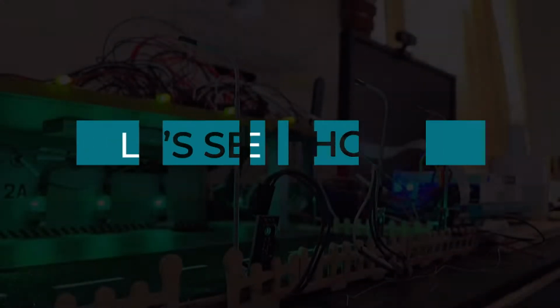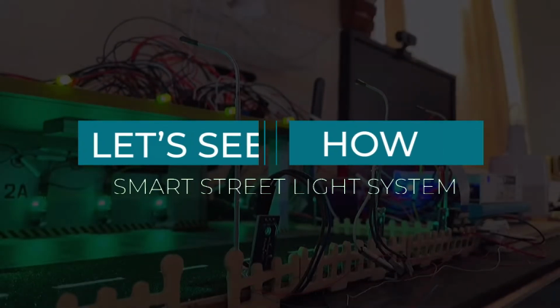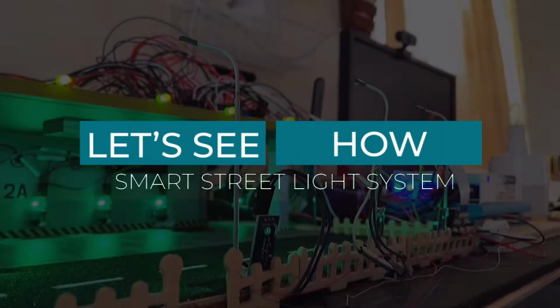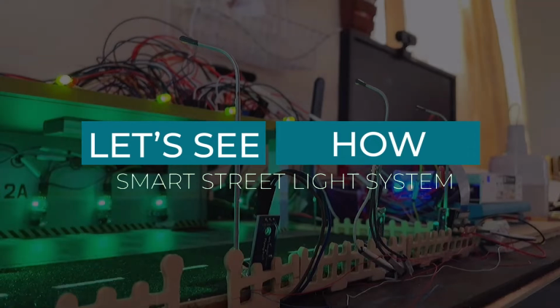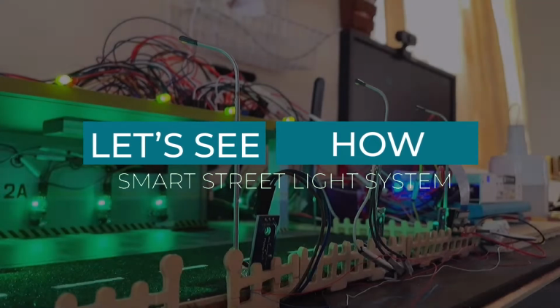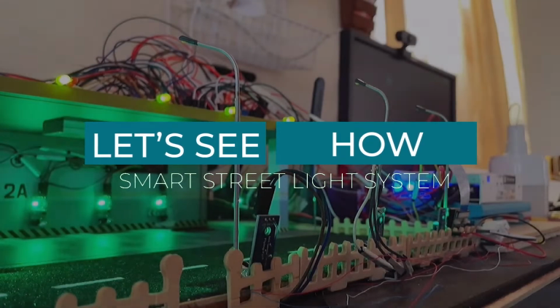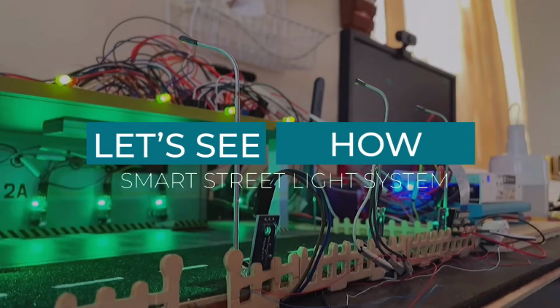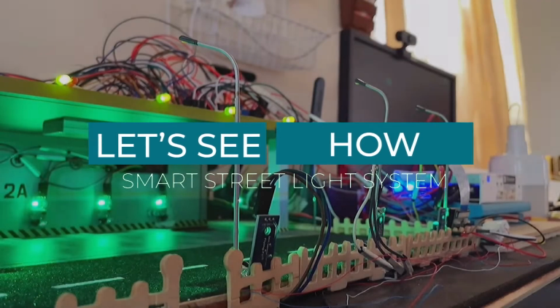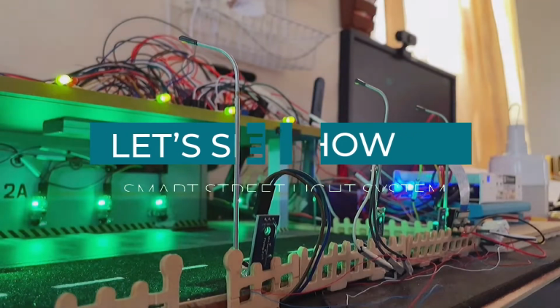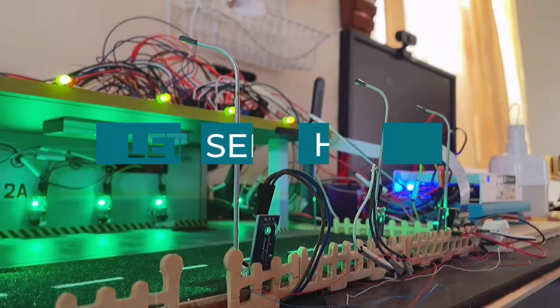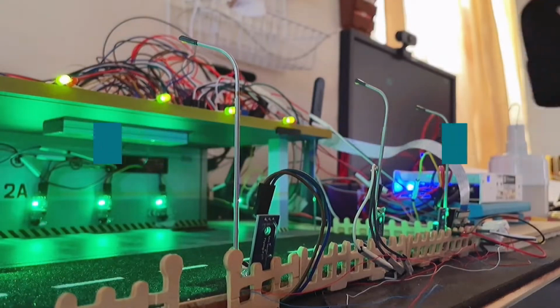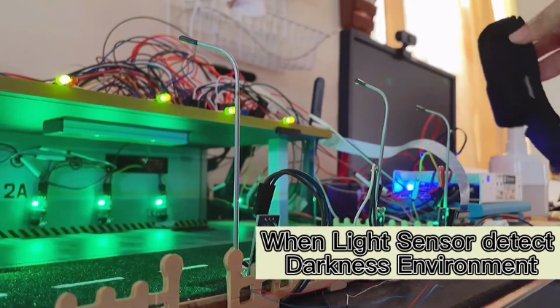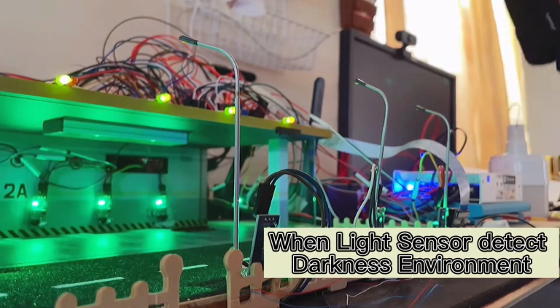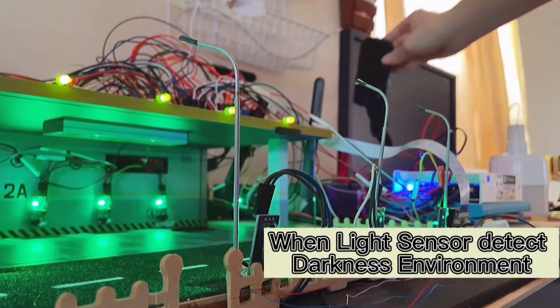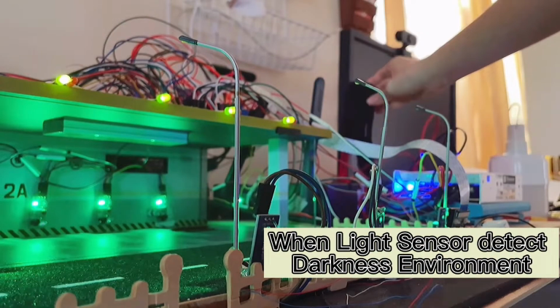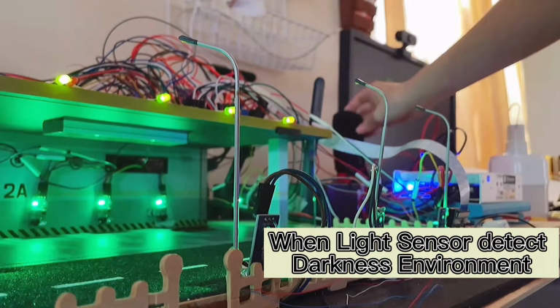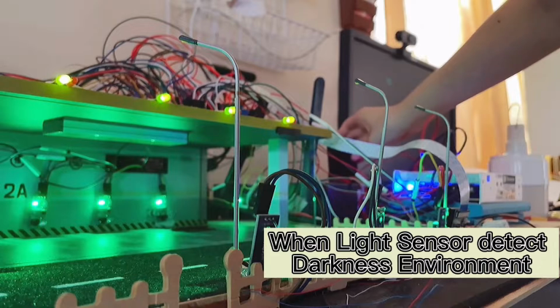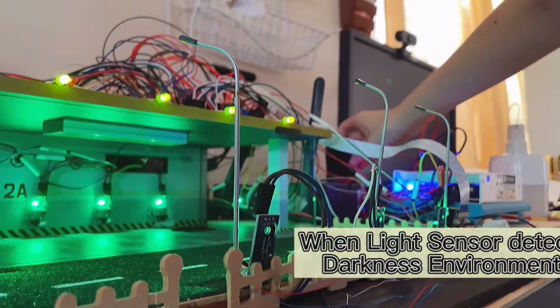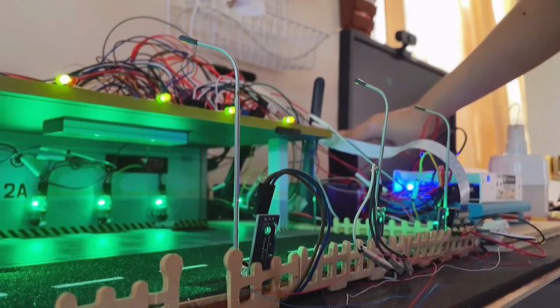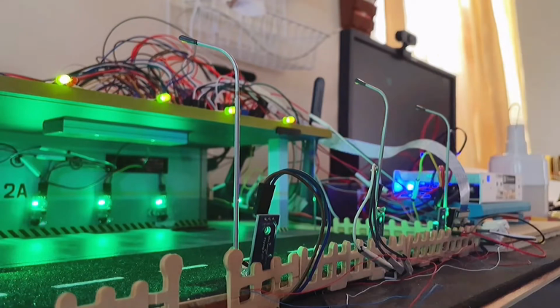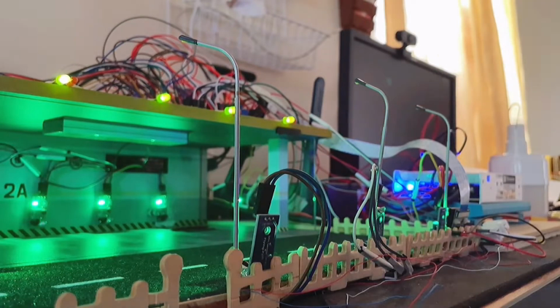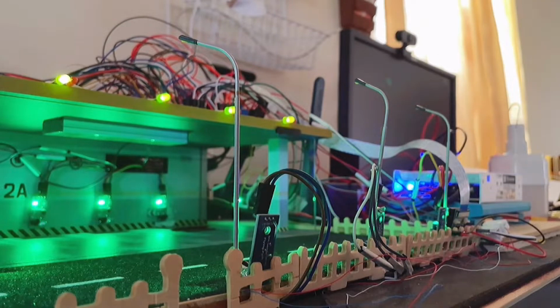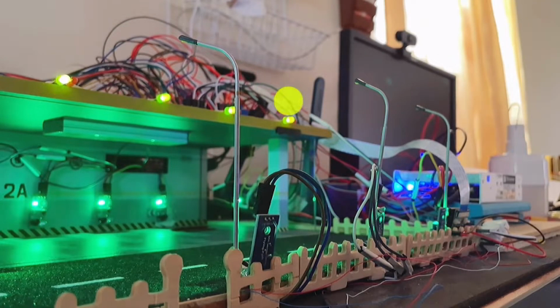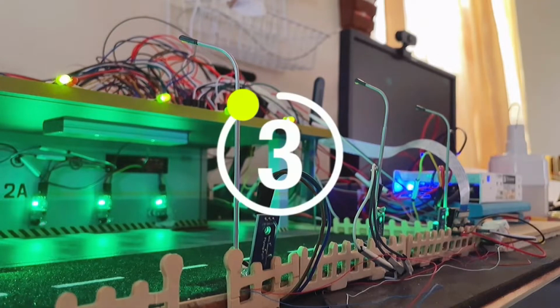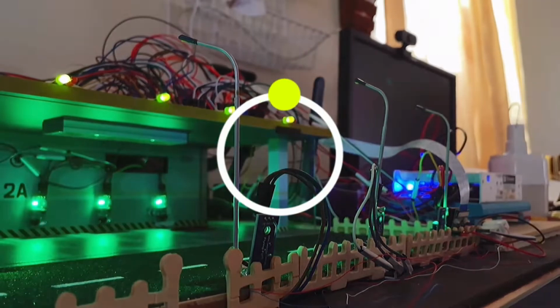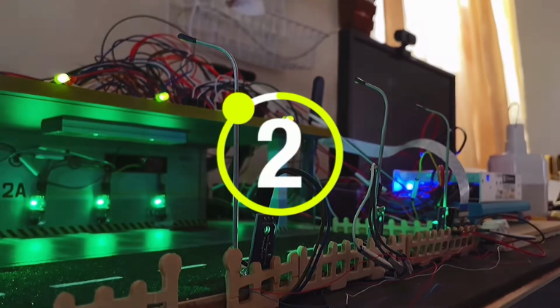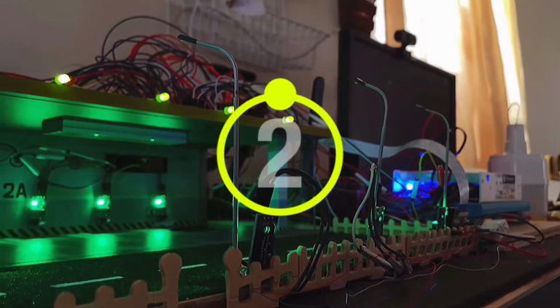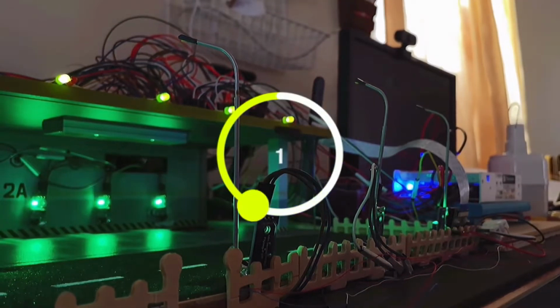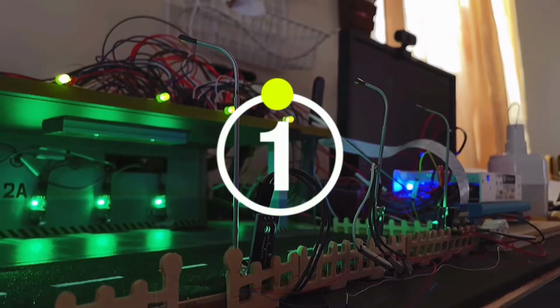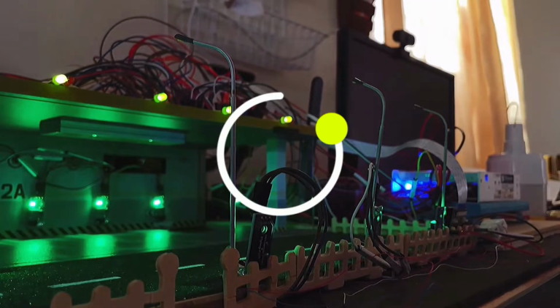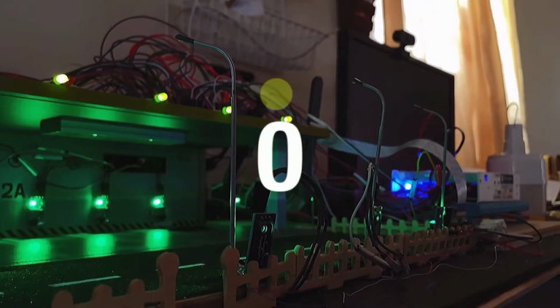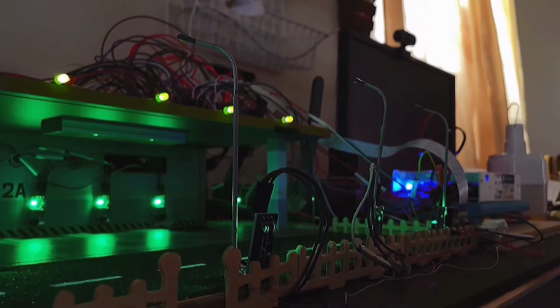Let's see how the Smart Street Light System works. When the light sensor detects a dark environment, LED 1, 2, and 3 street lights will automatically switch on within 3 seconds.